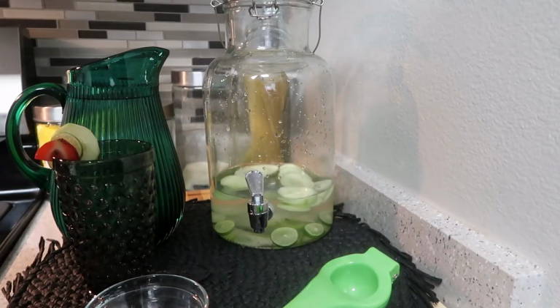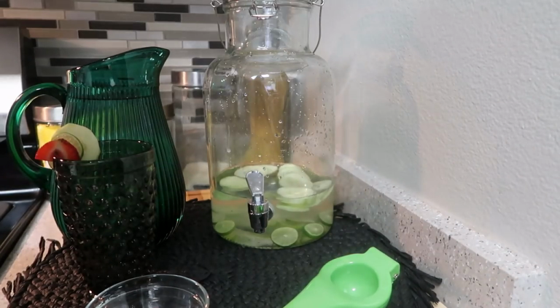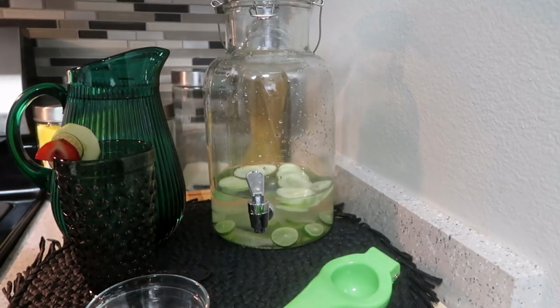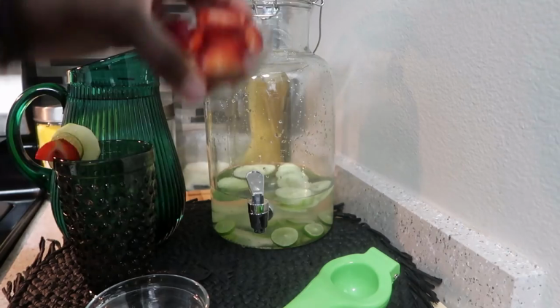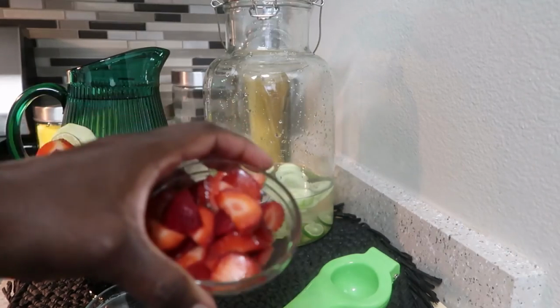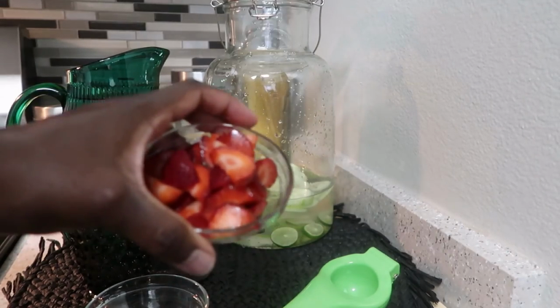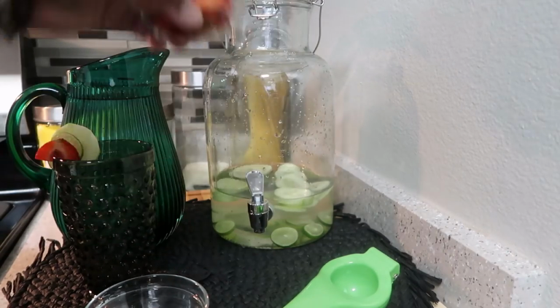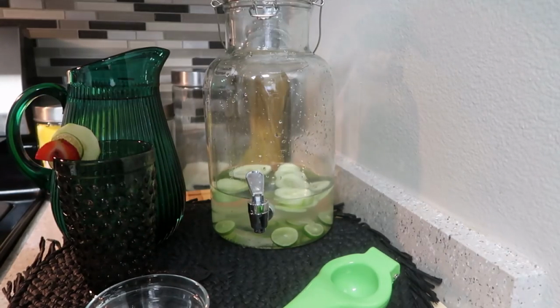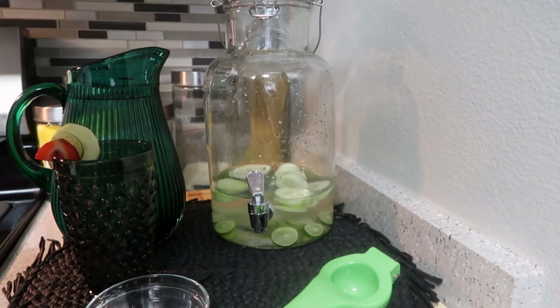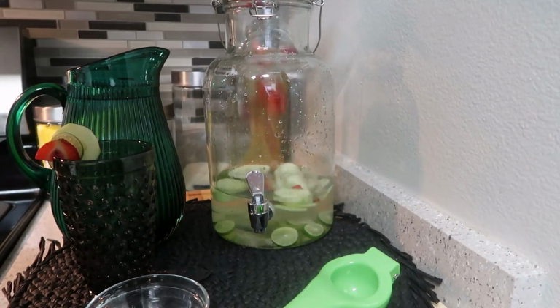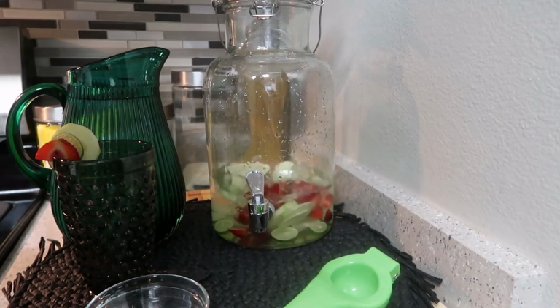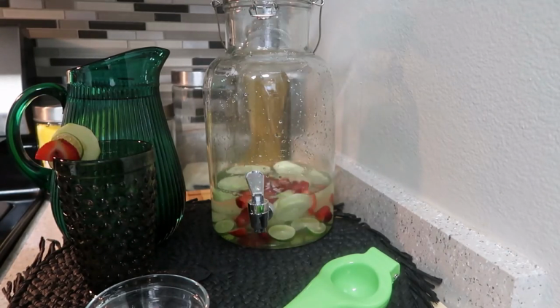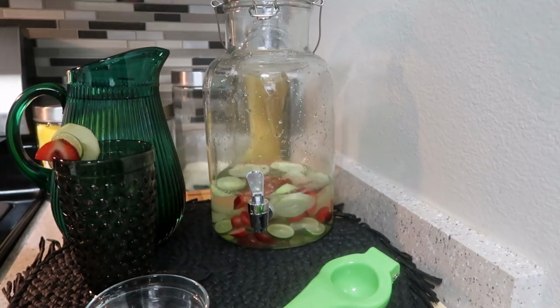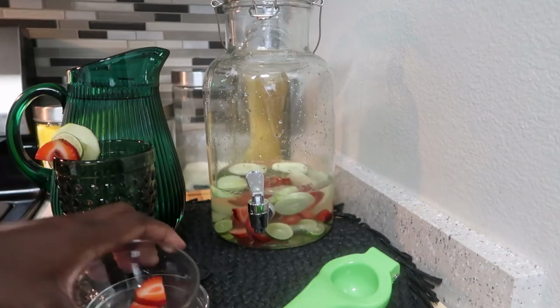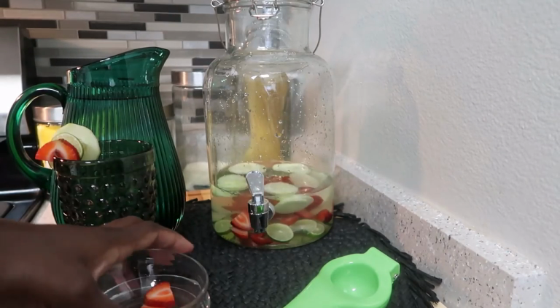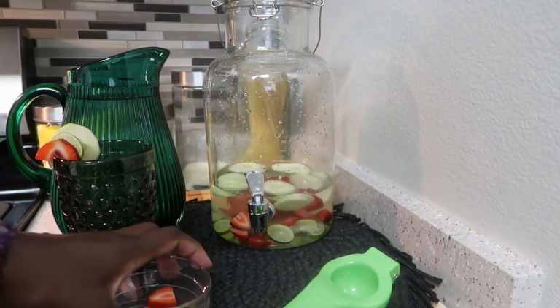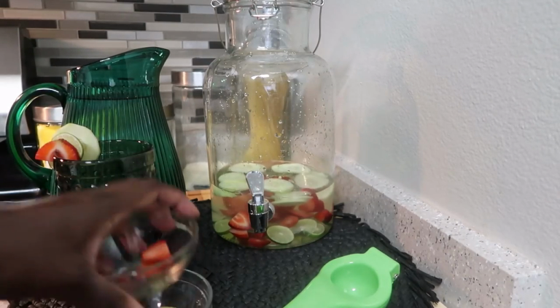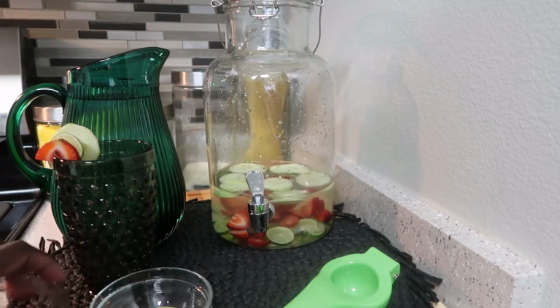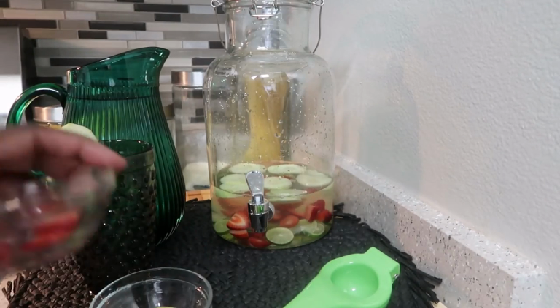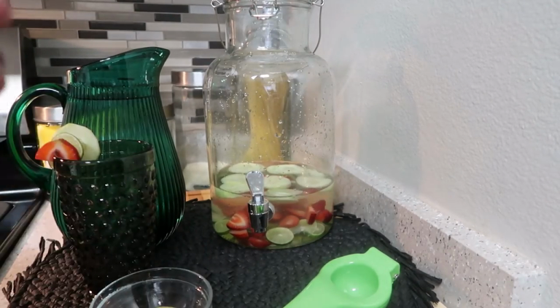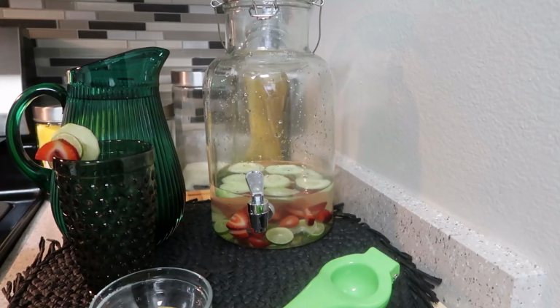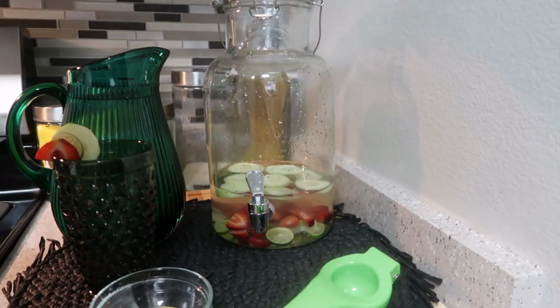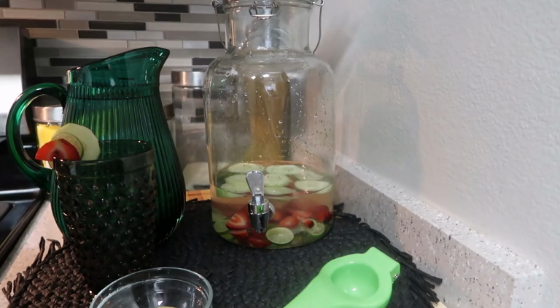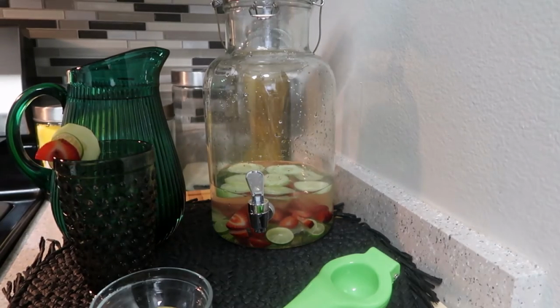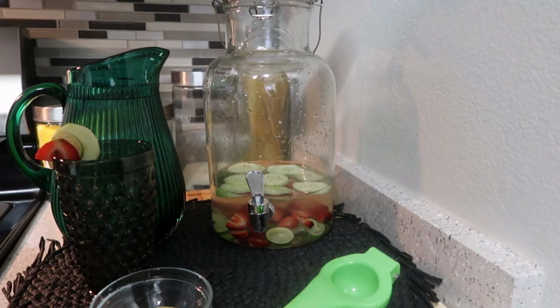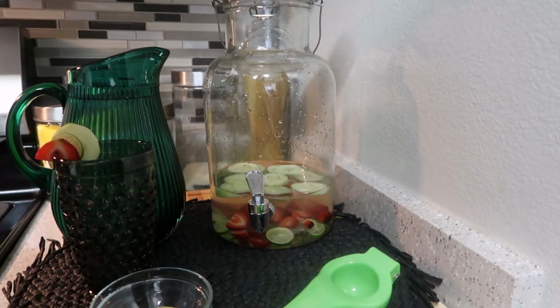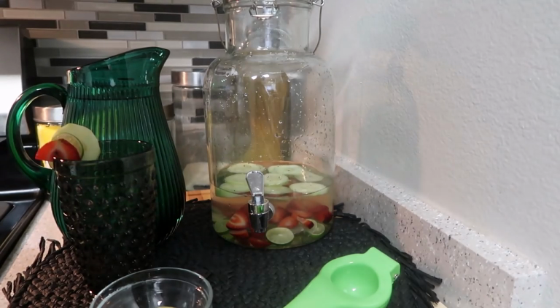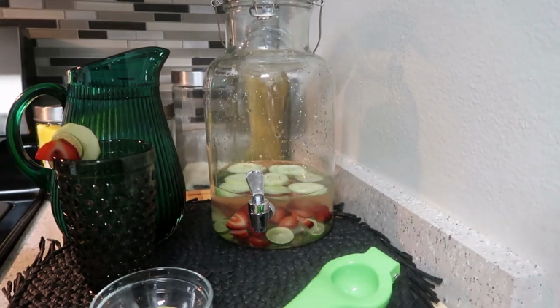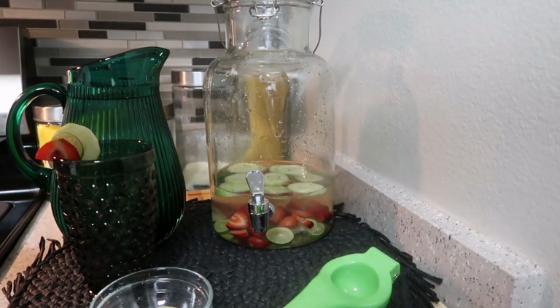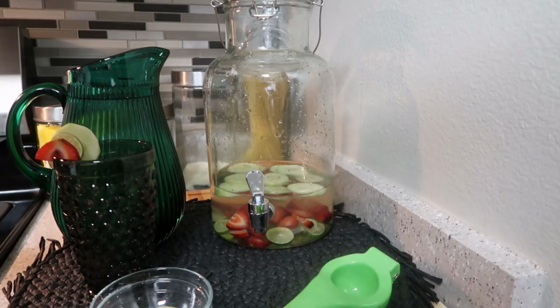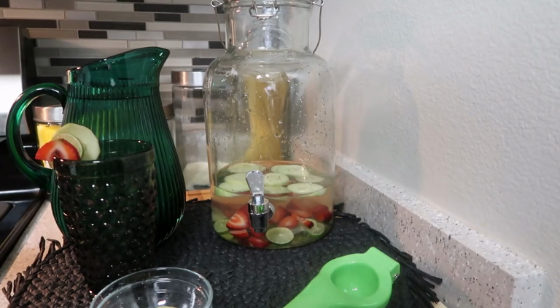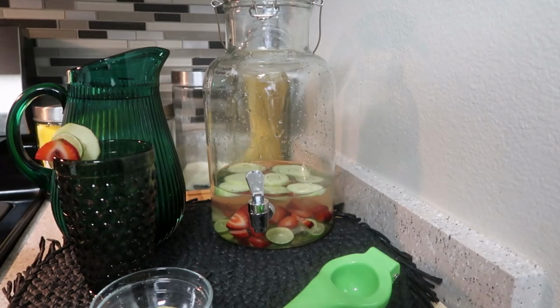I went ahead and put the cucumber in, and now I'm going to do the strawberries. Thank you so much for all your support.